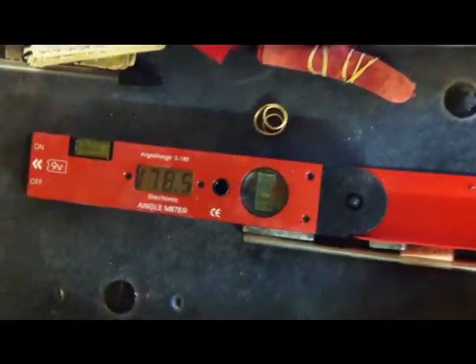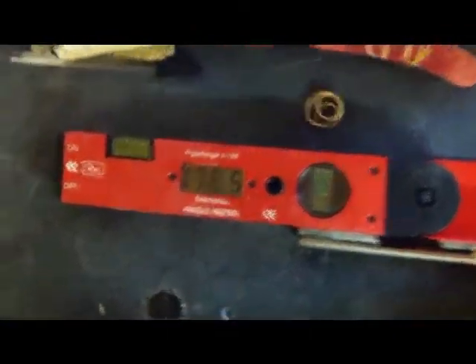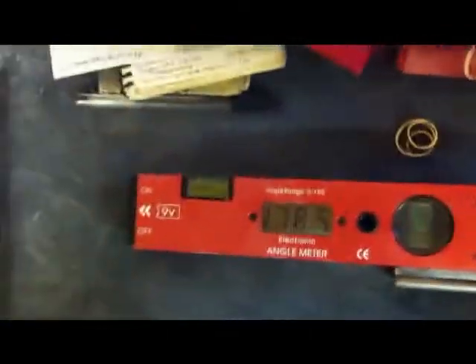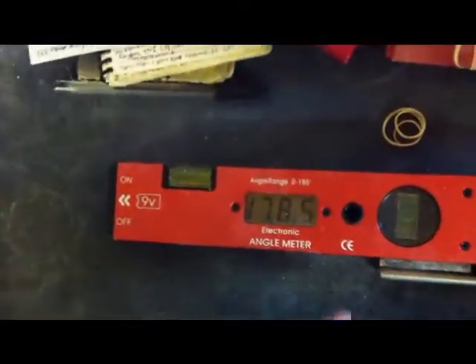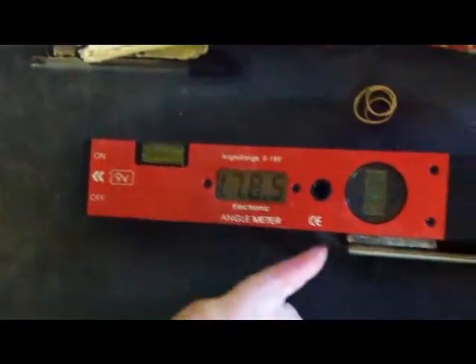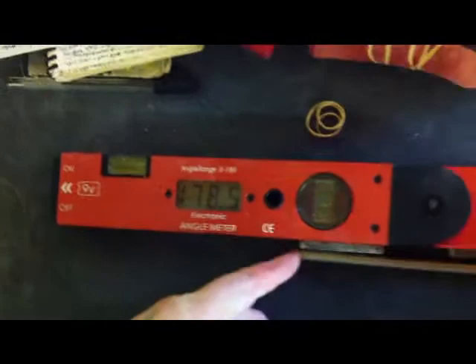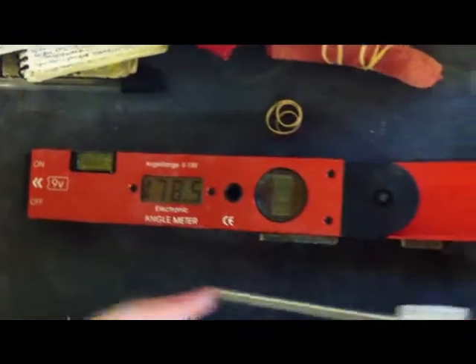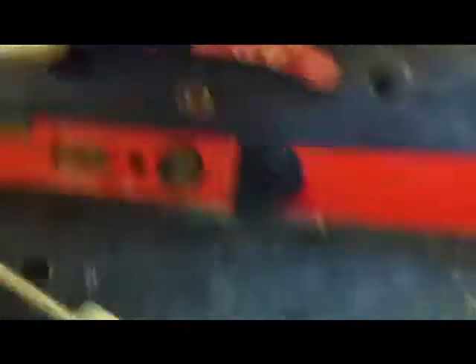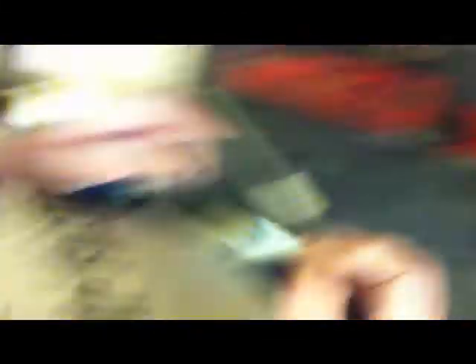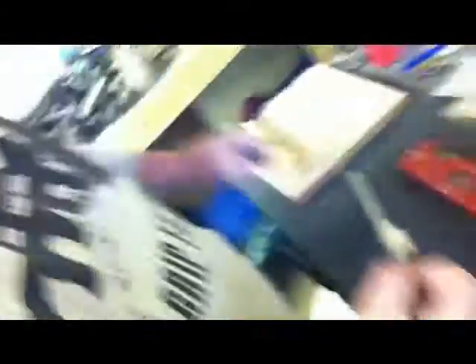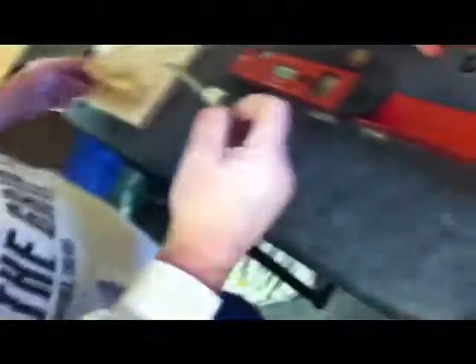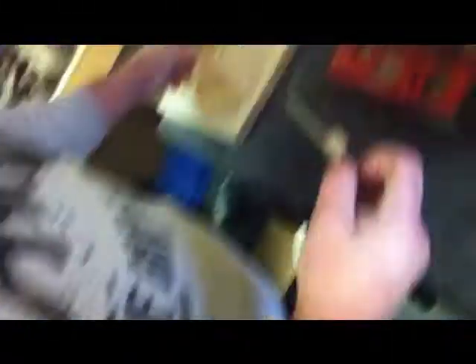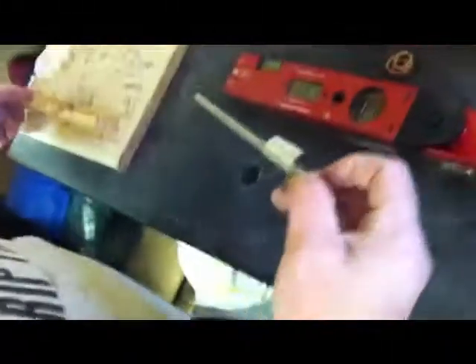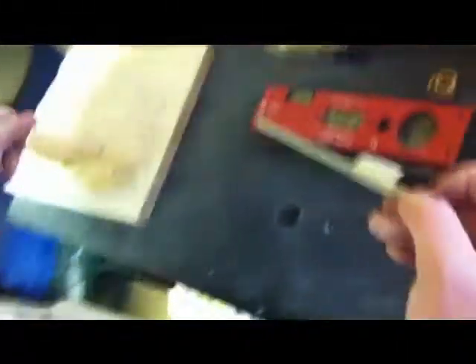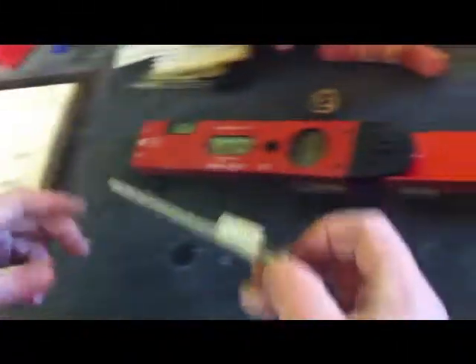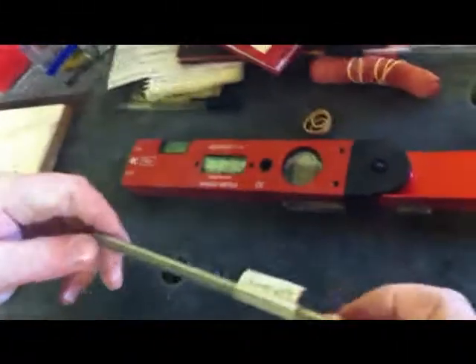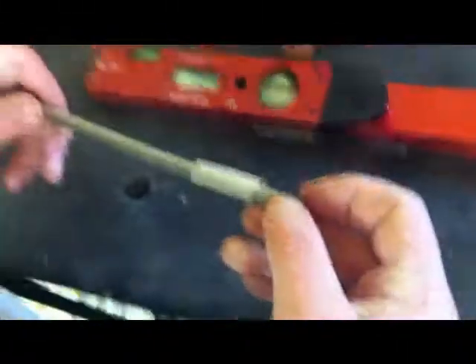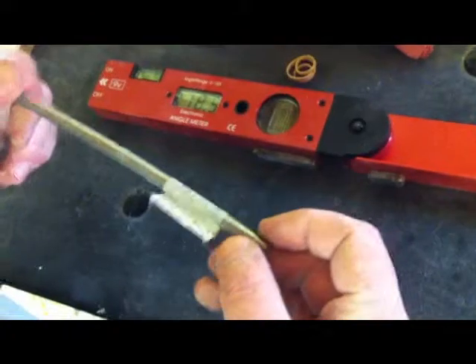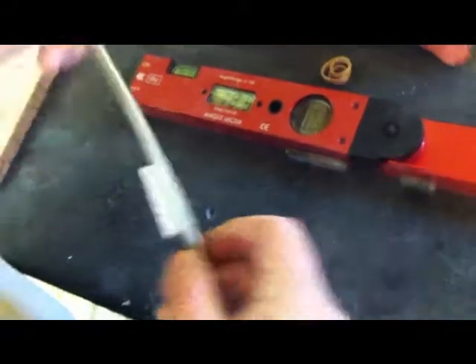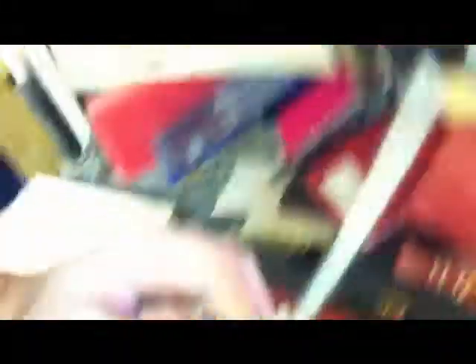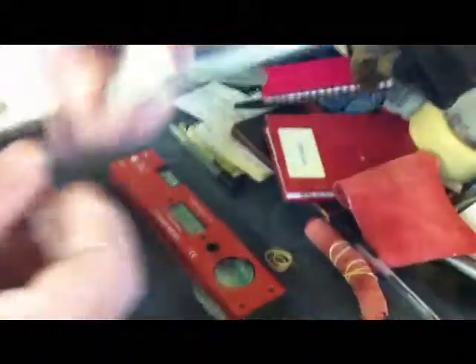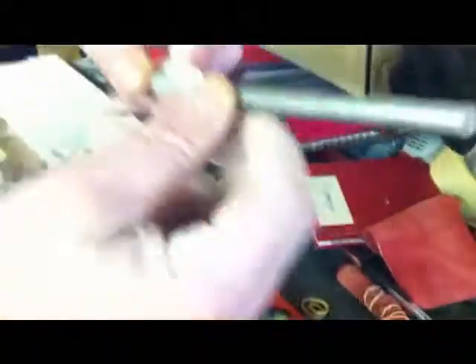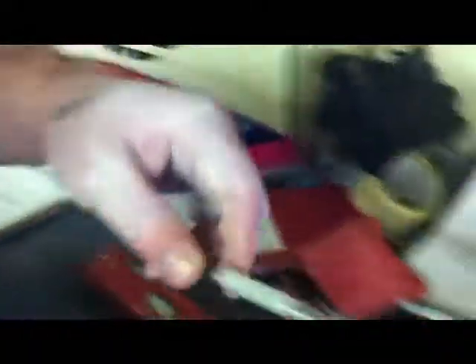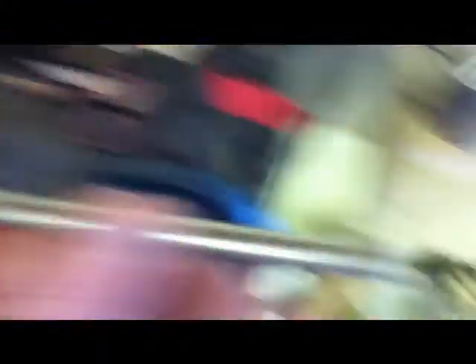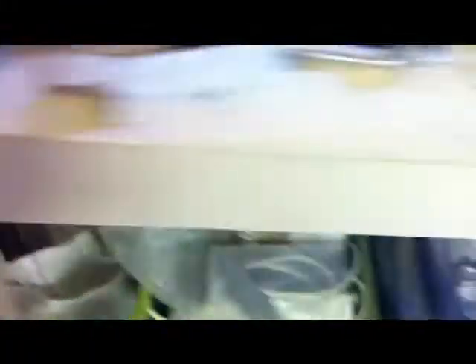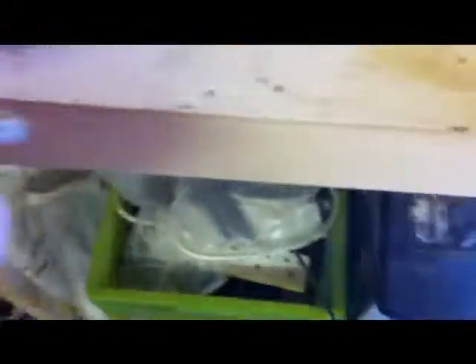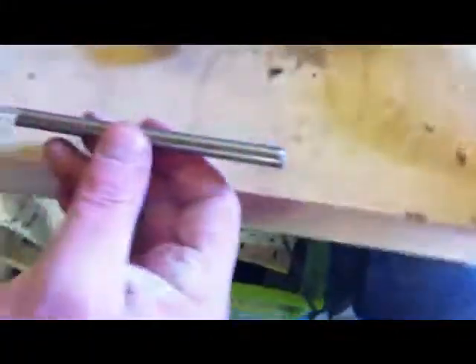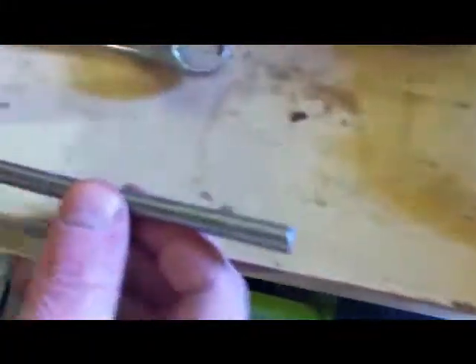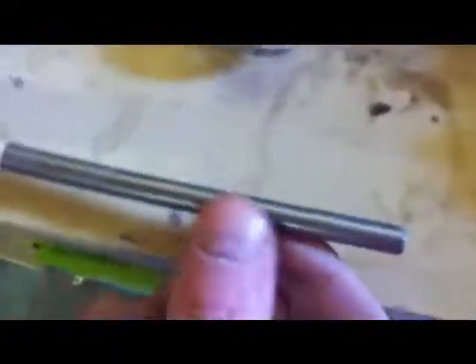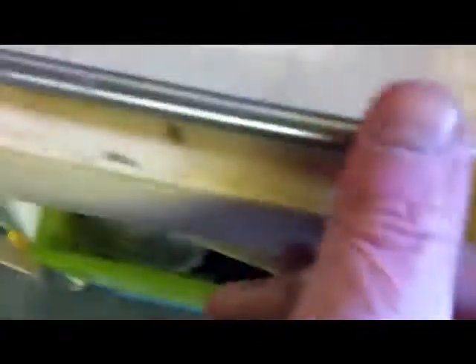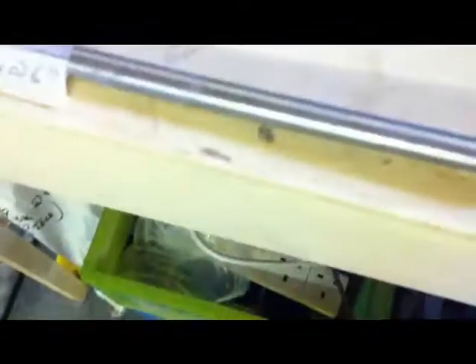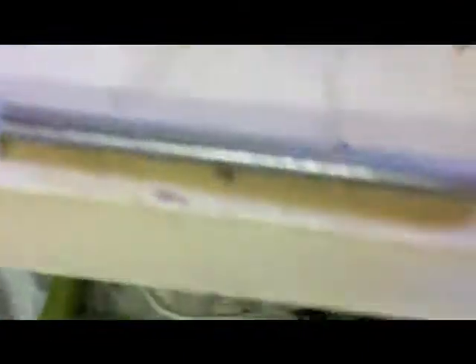178 and a half, so one and a half degrees. I'll show you how to make this one as well. You can see how much this one's bent. We'll put it on a flat surface.